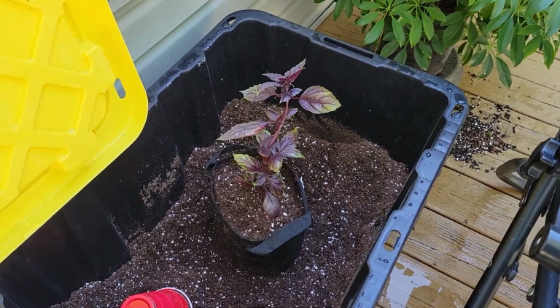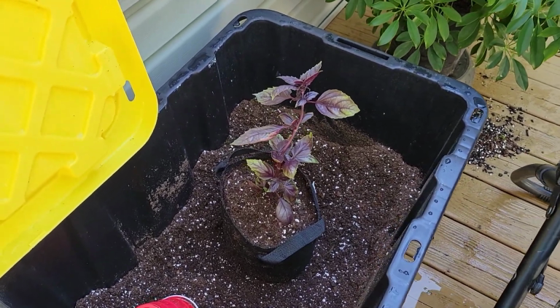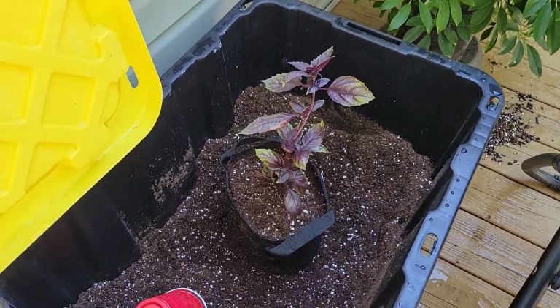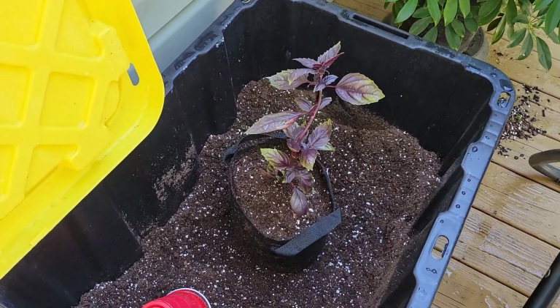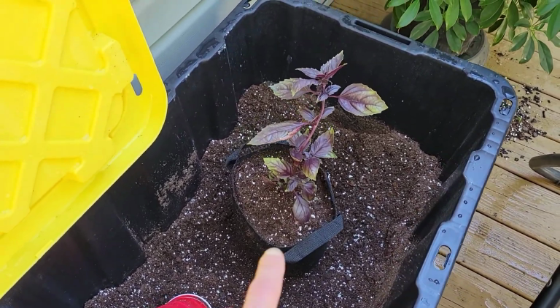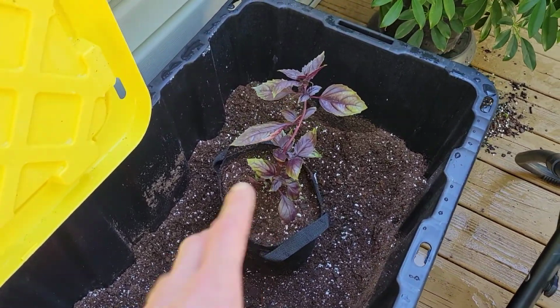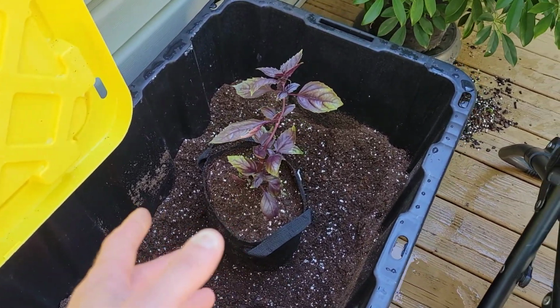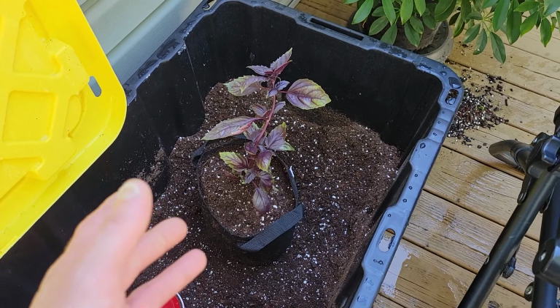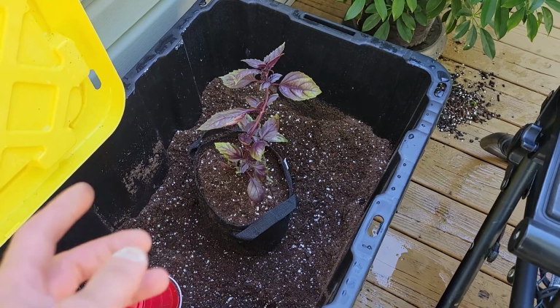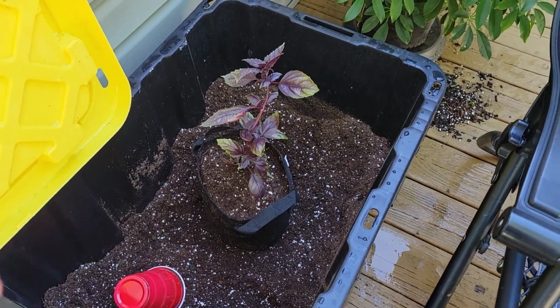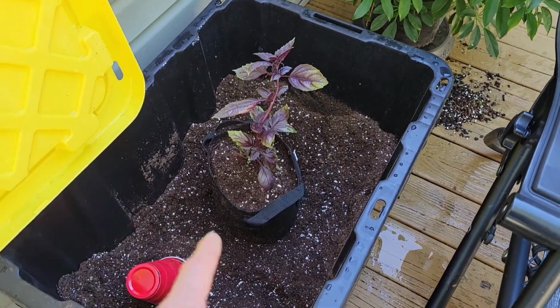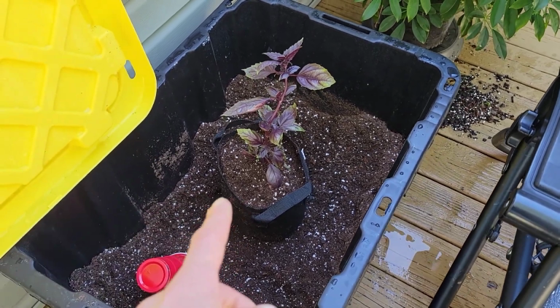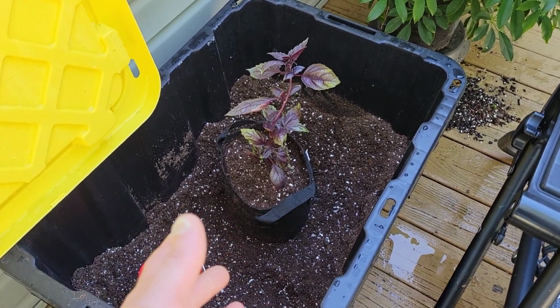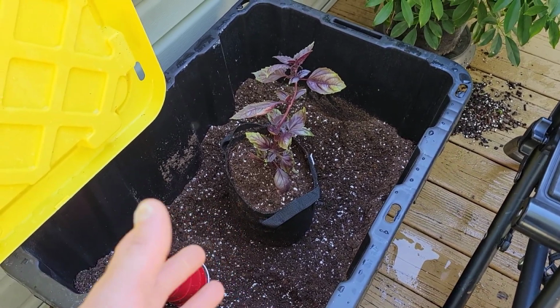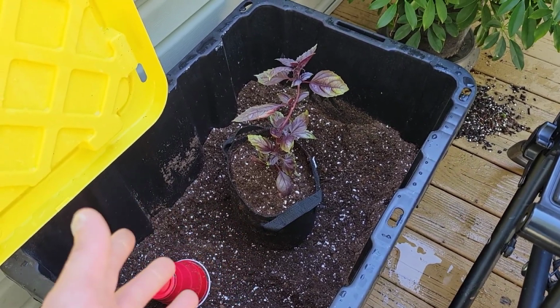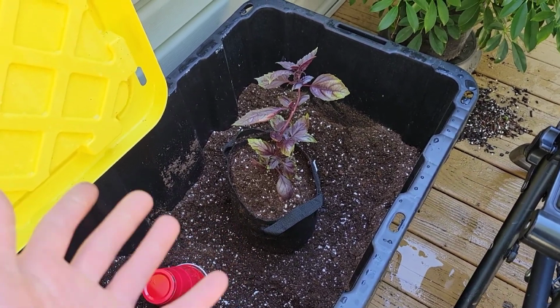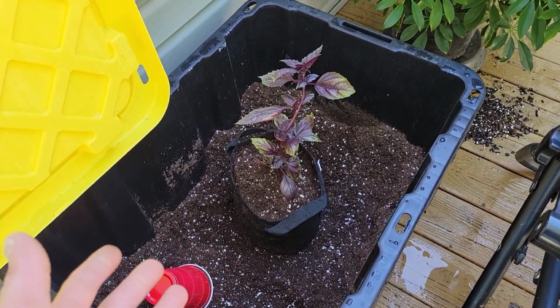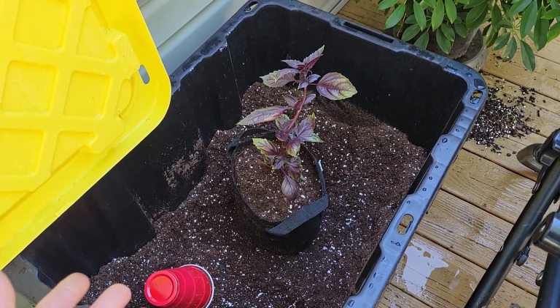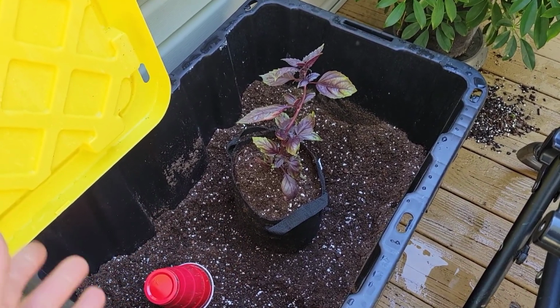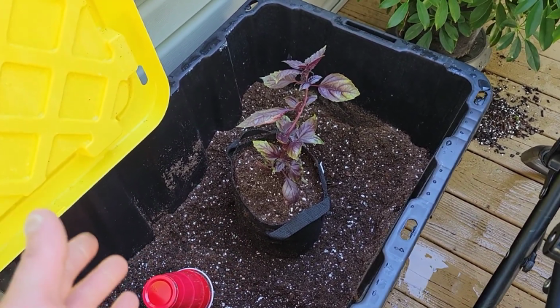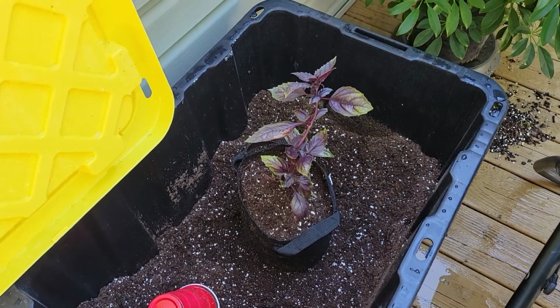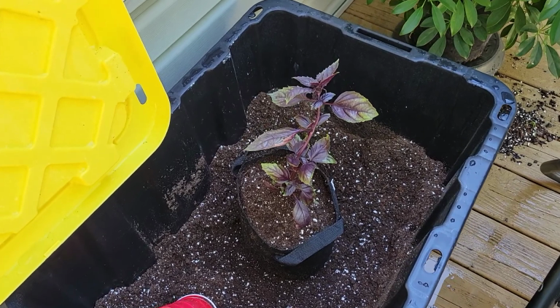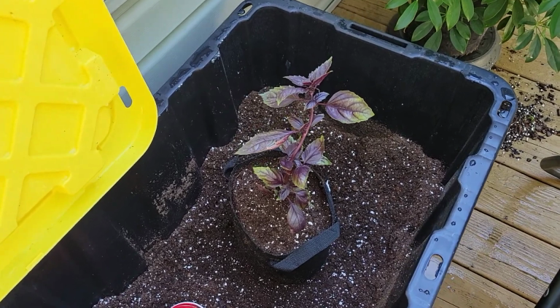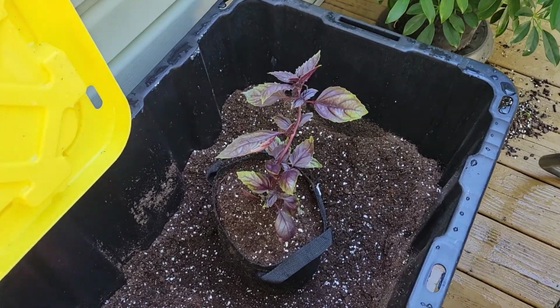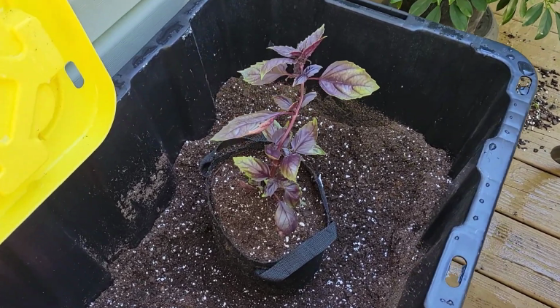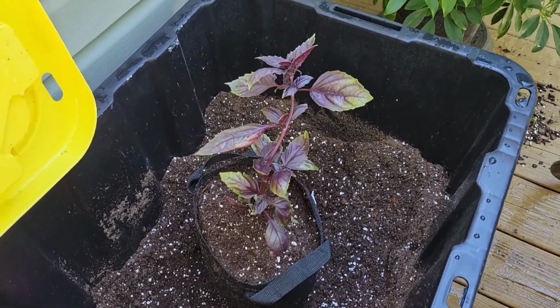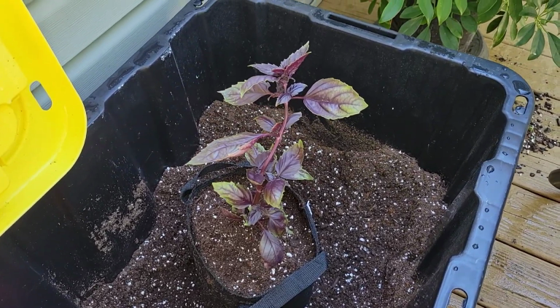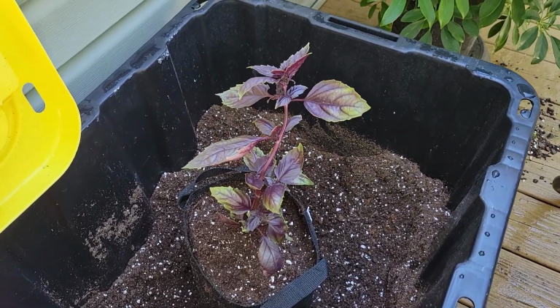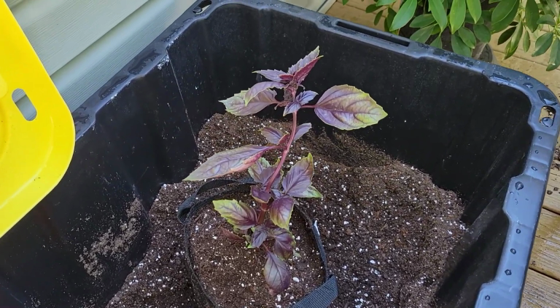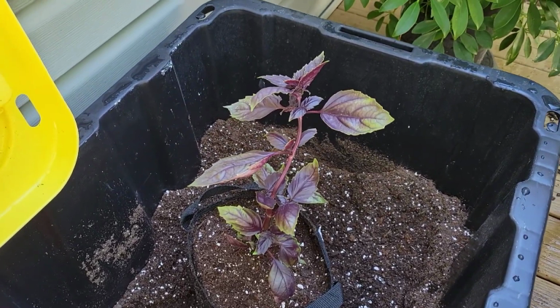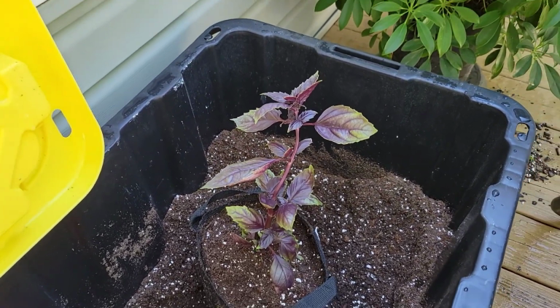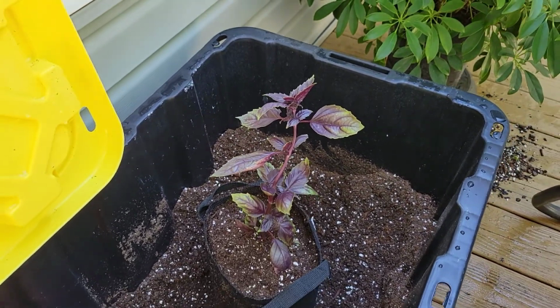So this morning I've got one of my purple basils that I've neglected and I'm just transplanting it, giving it an up-pot, so hopefully this will take off. We kind of ran out of room in the garden, so trying to make the best of space at this point.